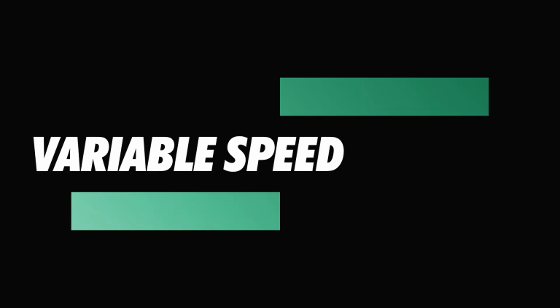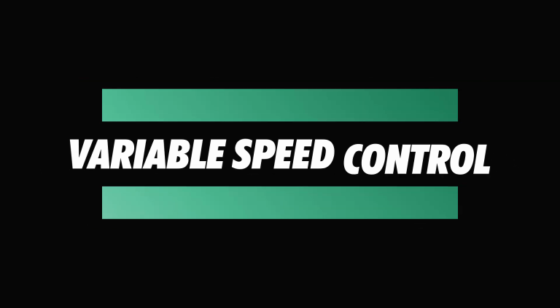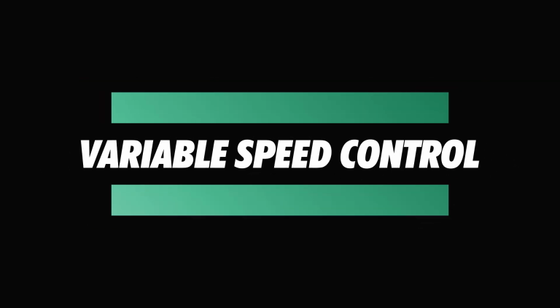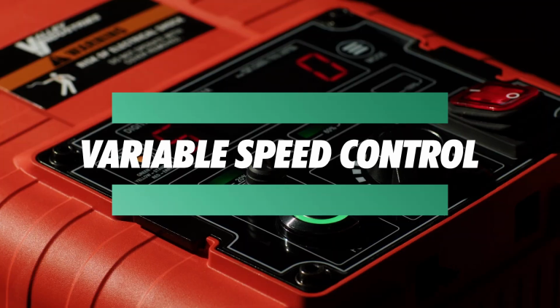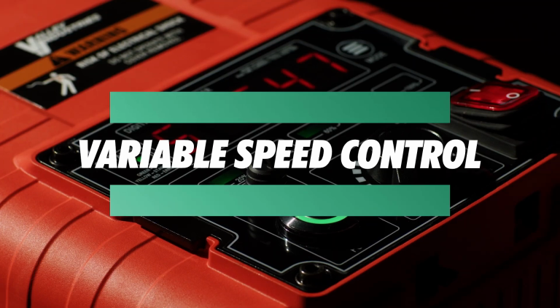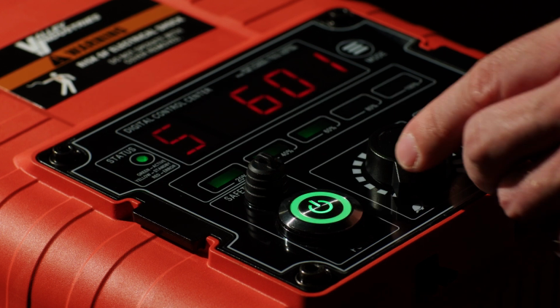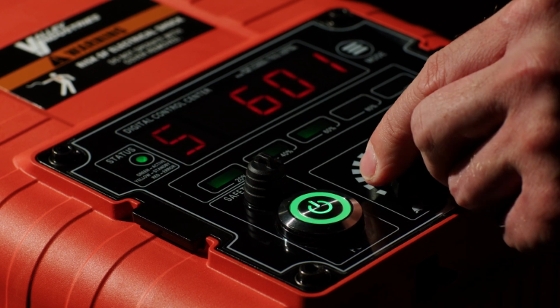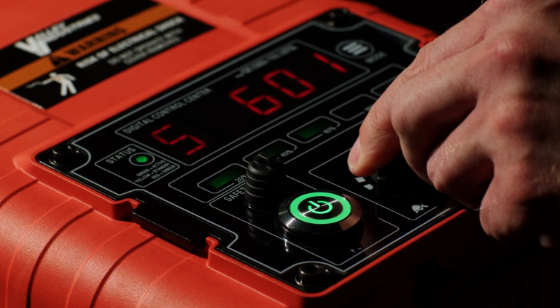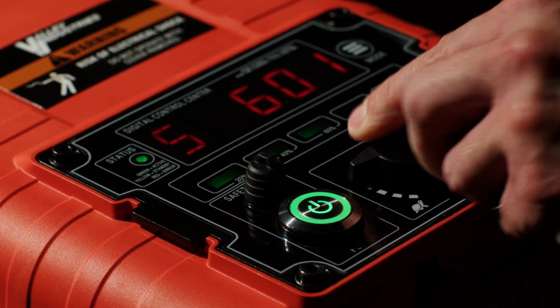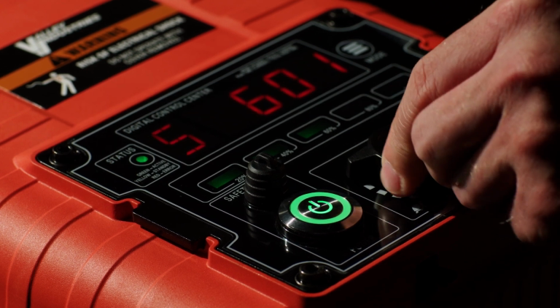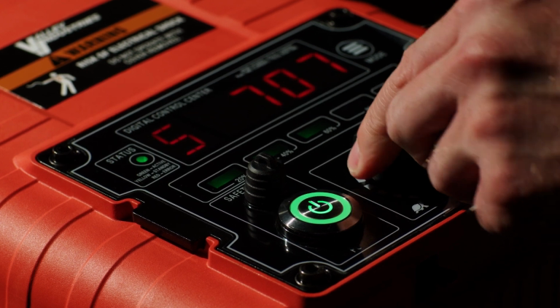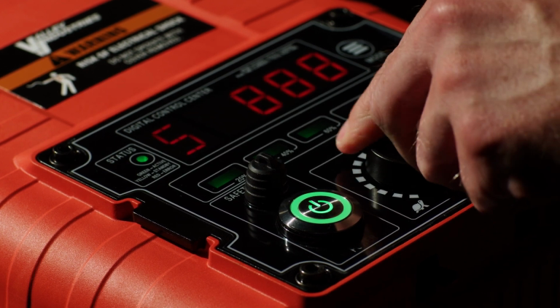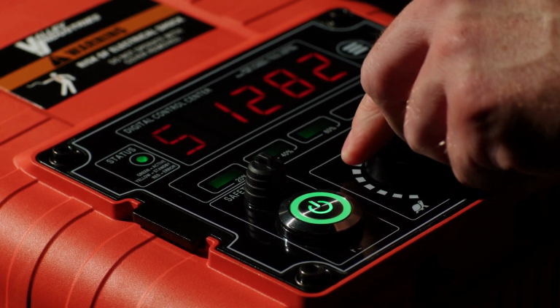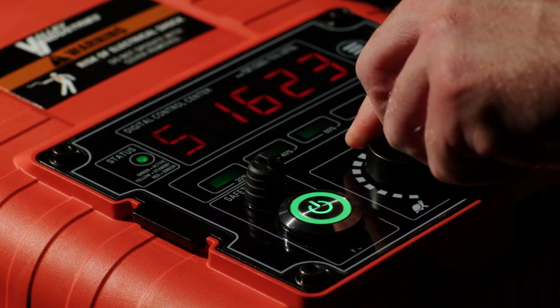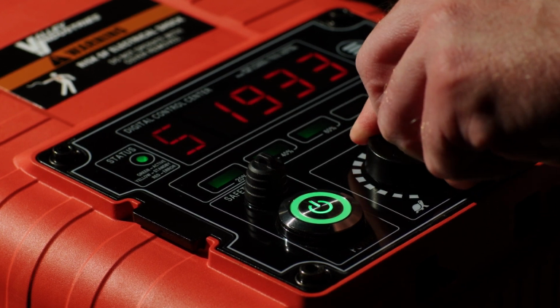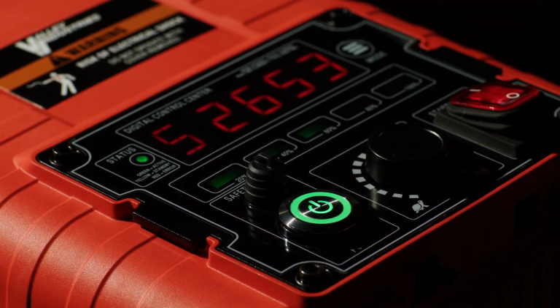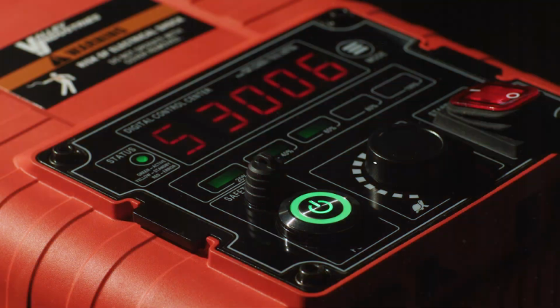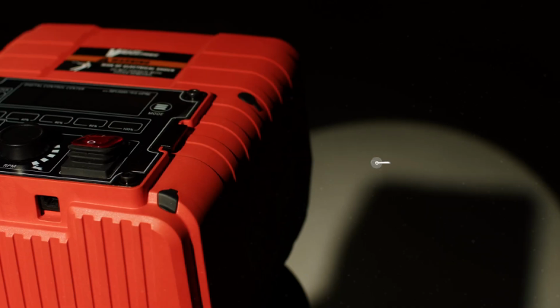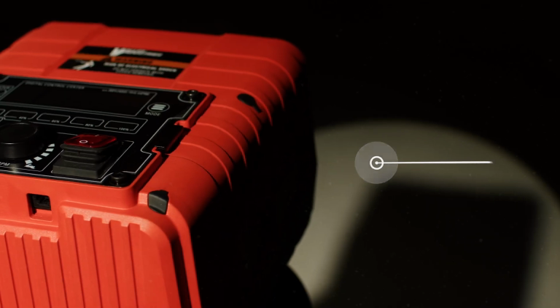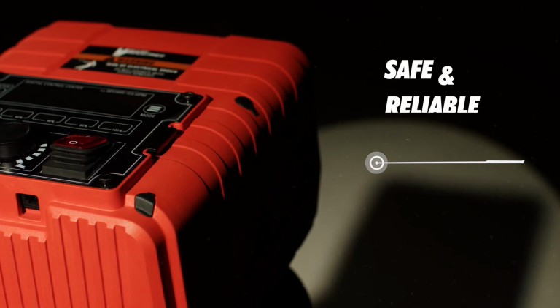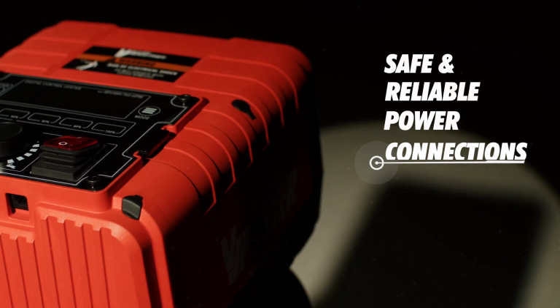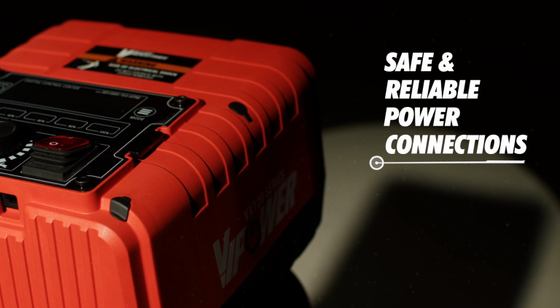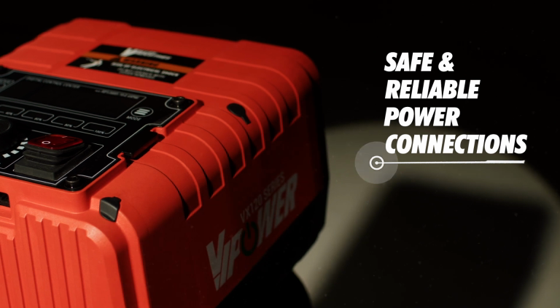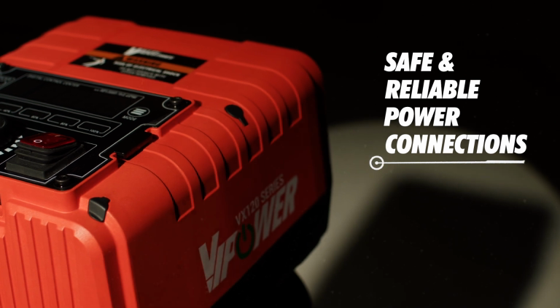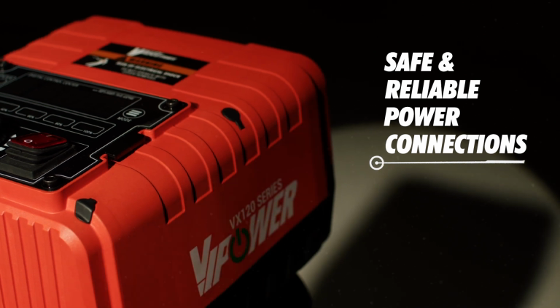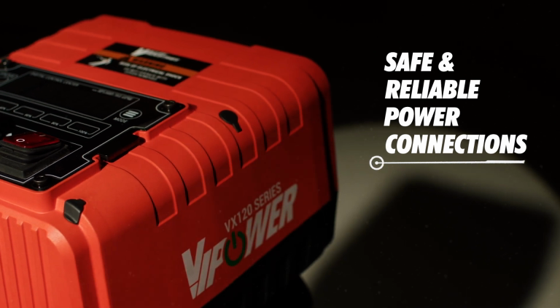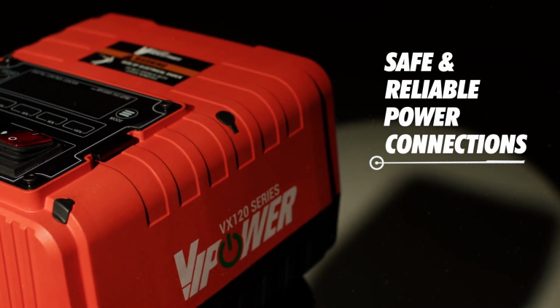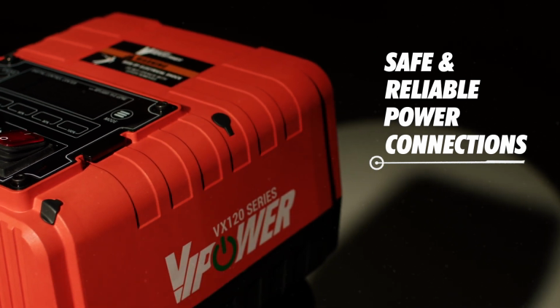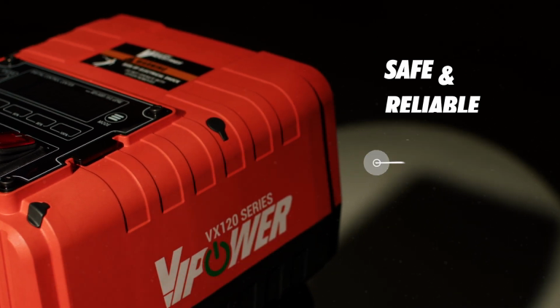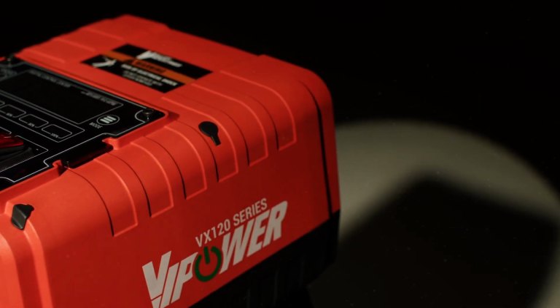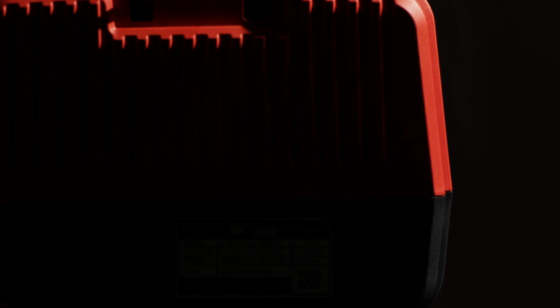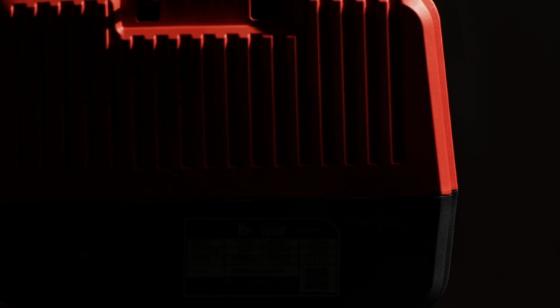Unlimited fine tuning of motor speed from 600 to 3600 RPMs for optimal implement performance. VI Power motors feature a patented power connector that ensures a reliable and safe connection with every use.